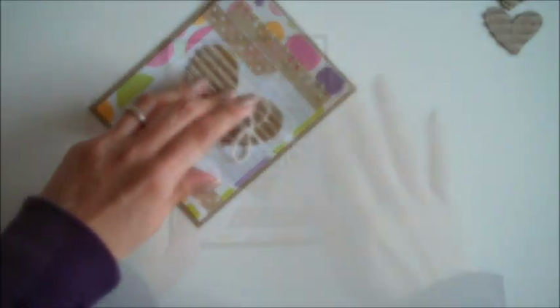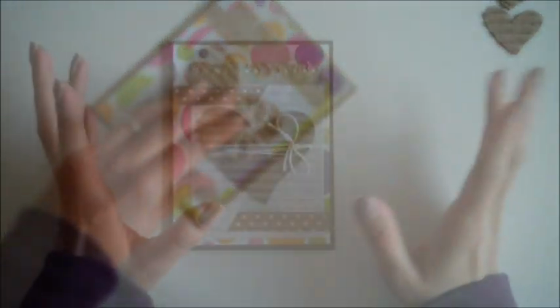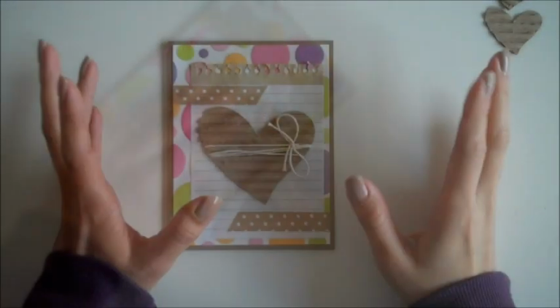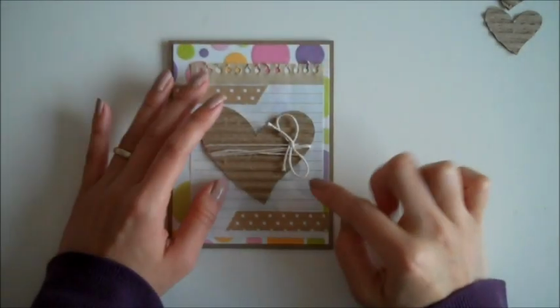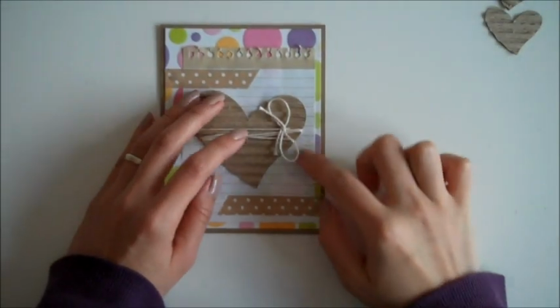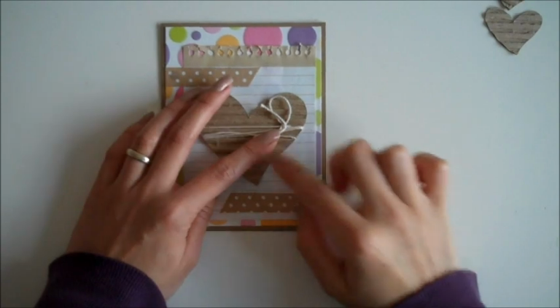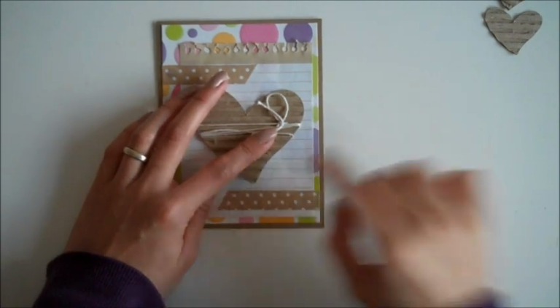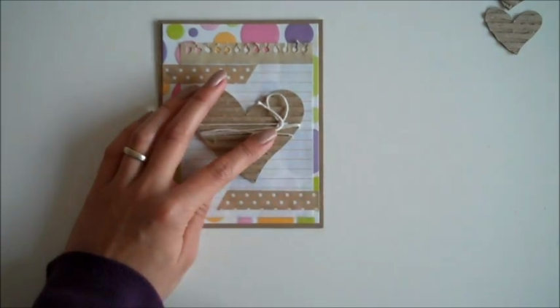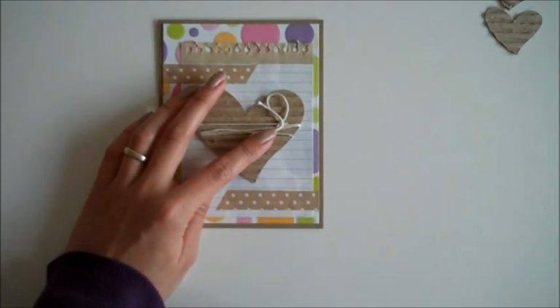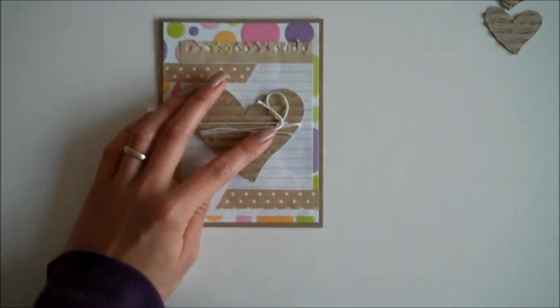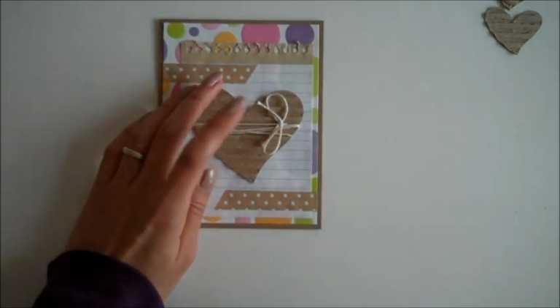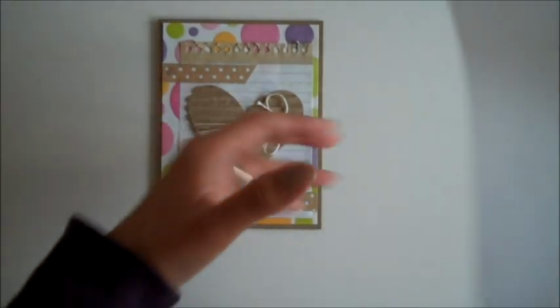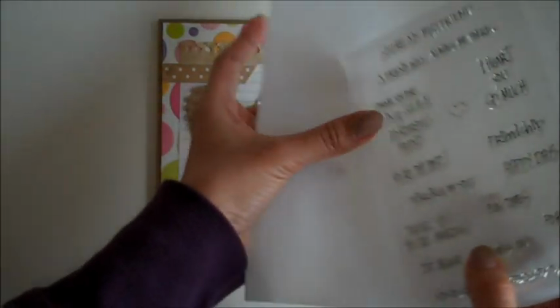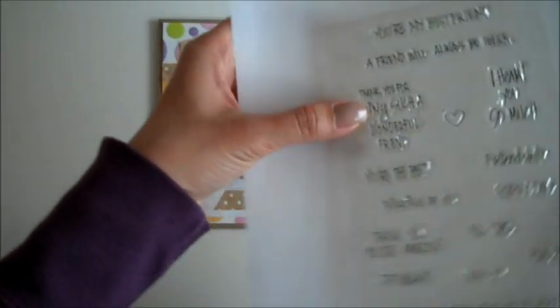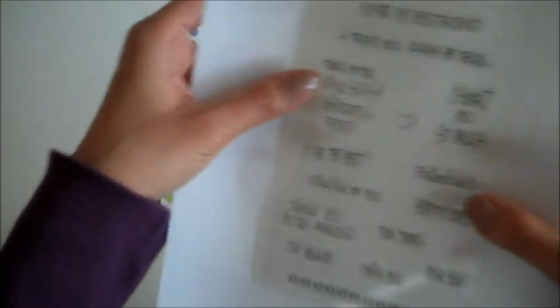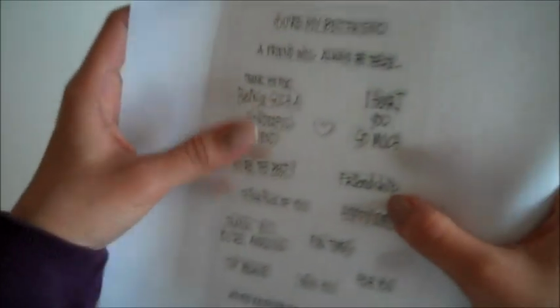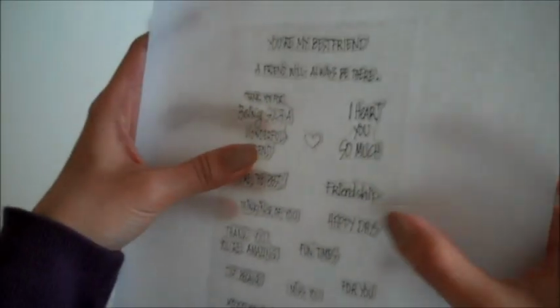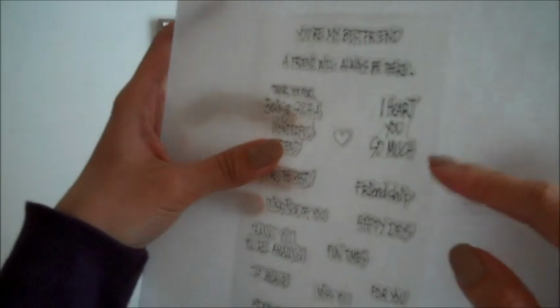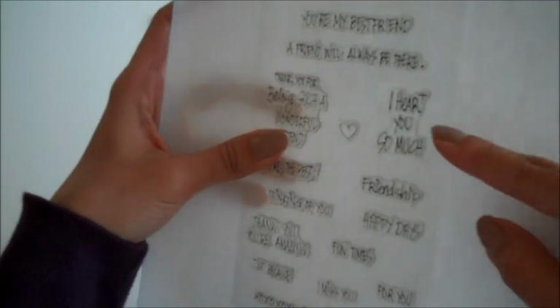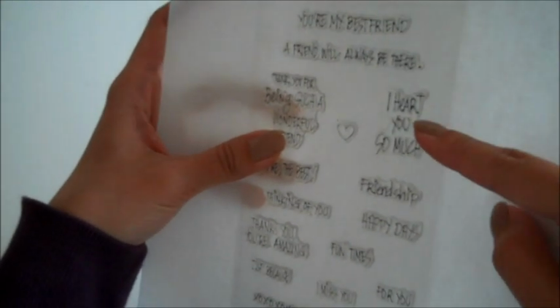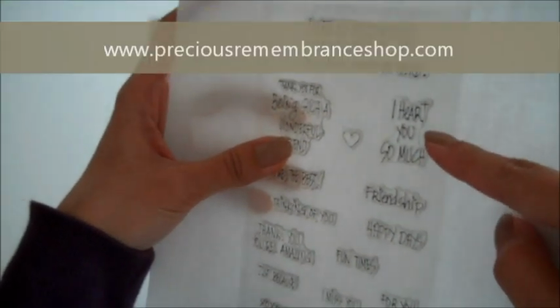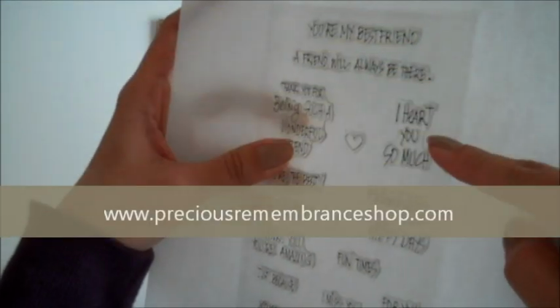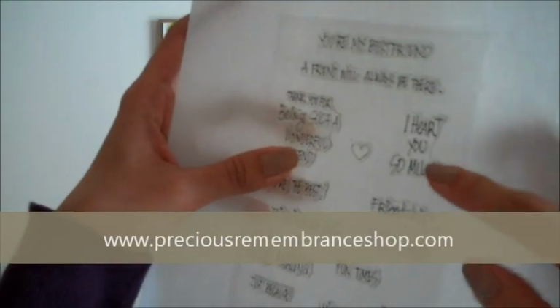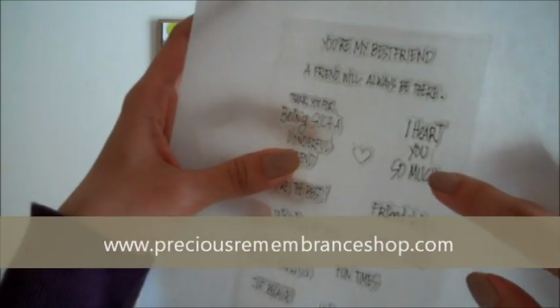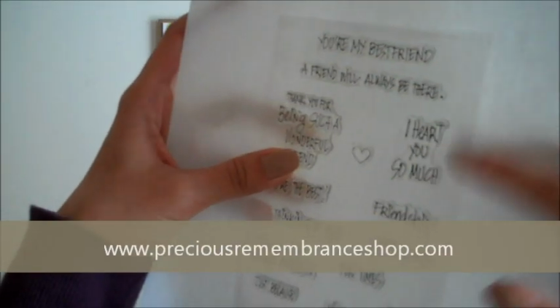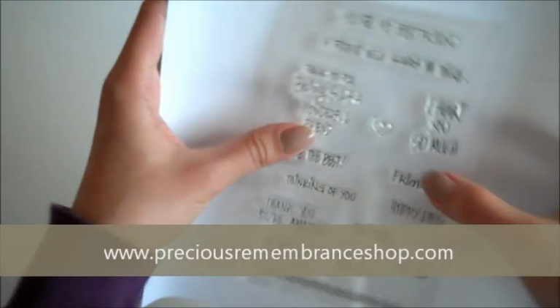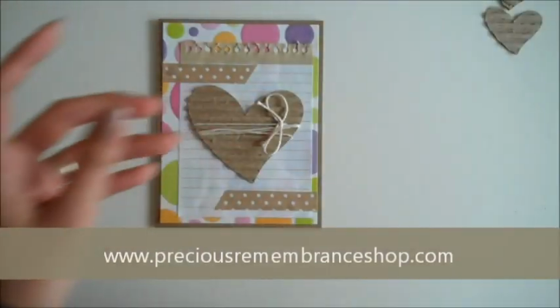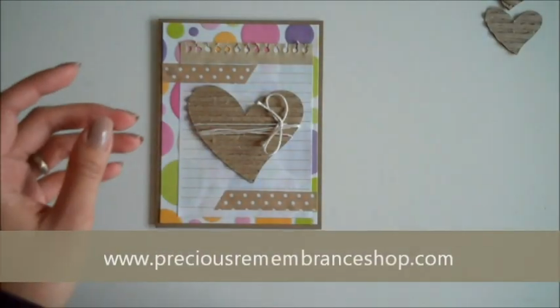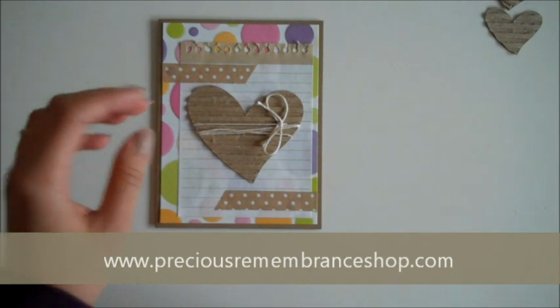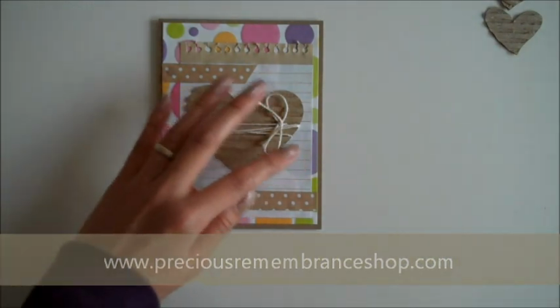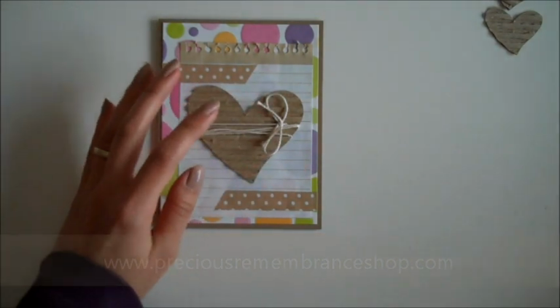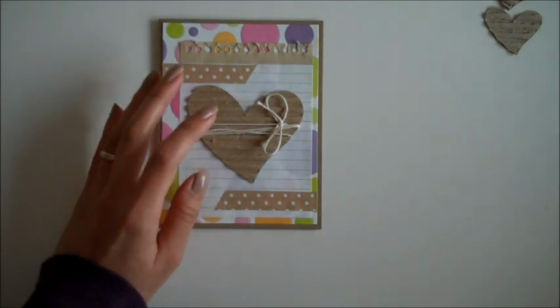Now I'm going to stamp my sentiment right here. I'm going to put 'I heart you so much' — this is by Precious Remembrance Shop stamps. It's this one right here, from the friend stamp set.